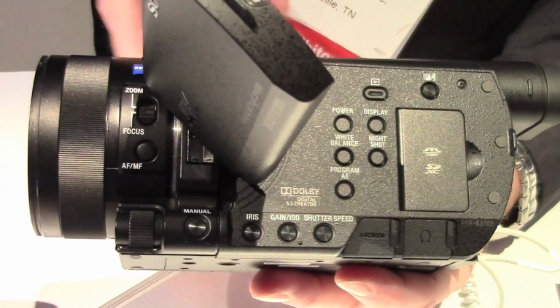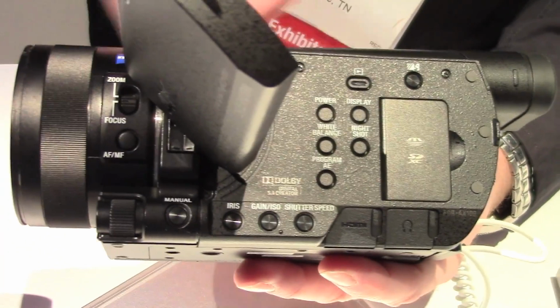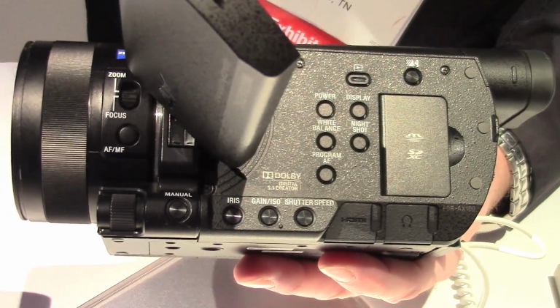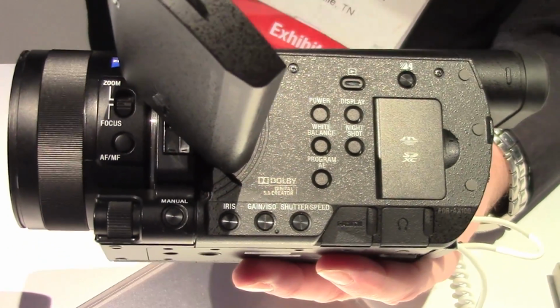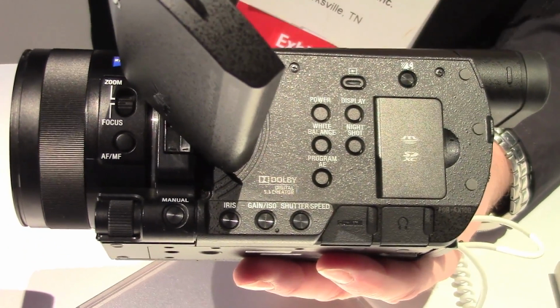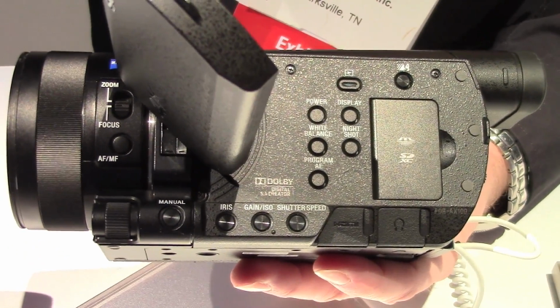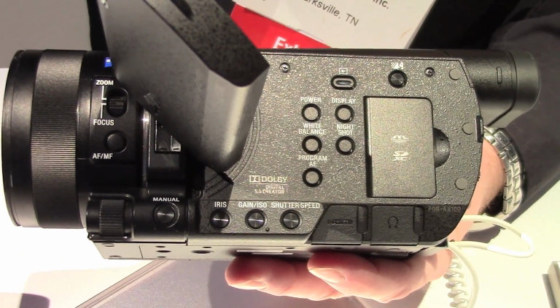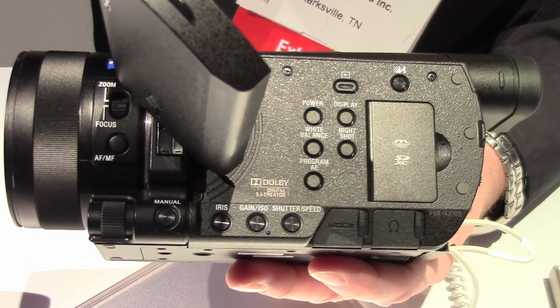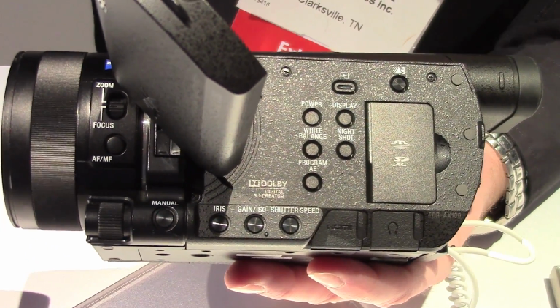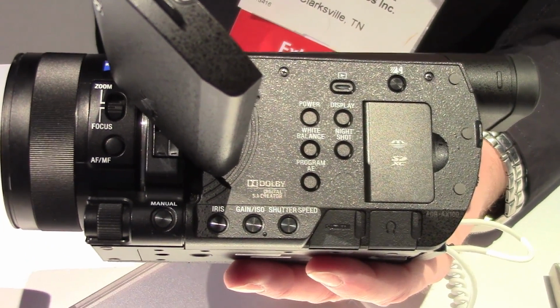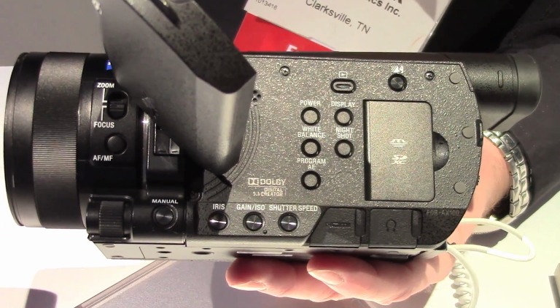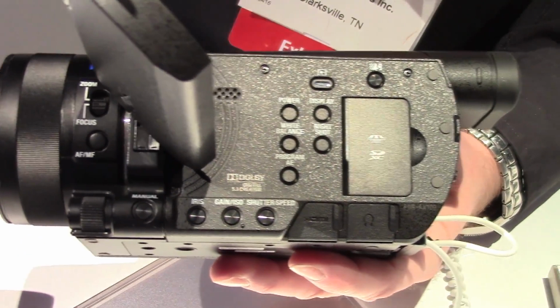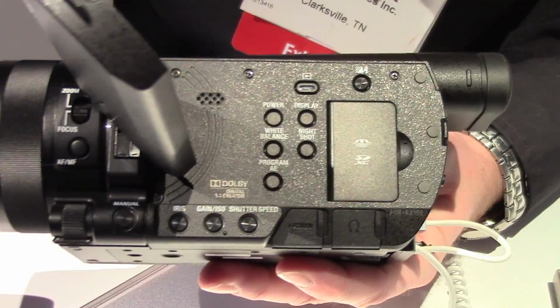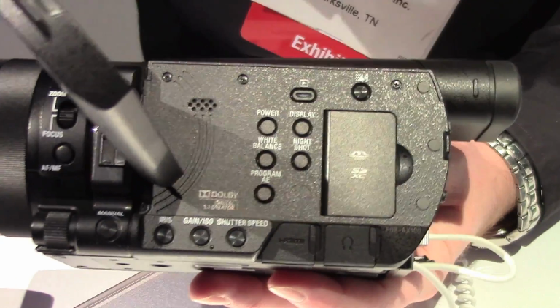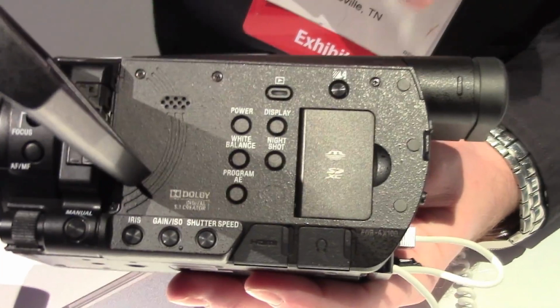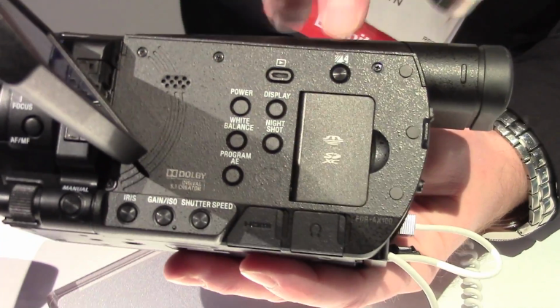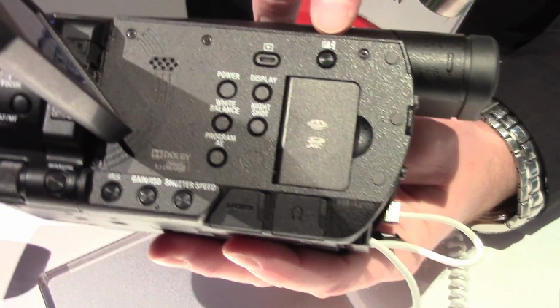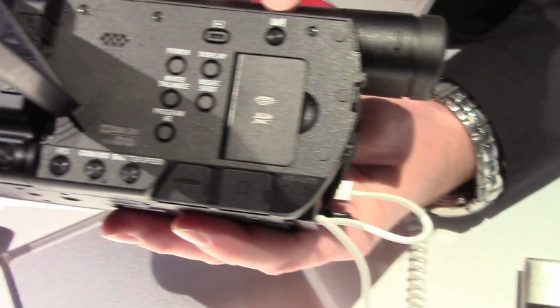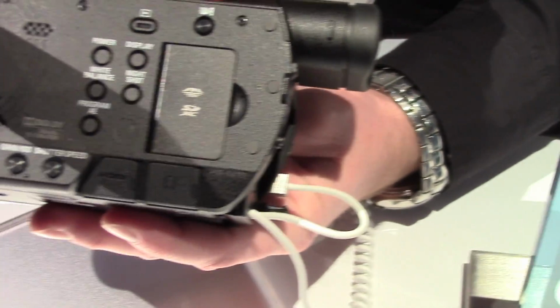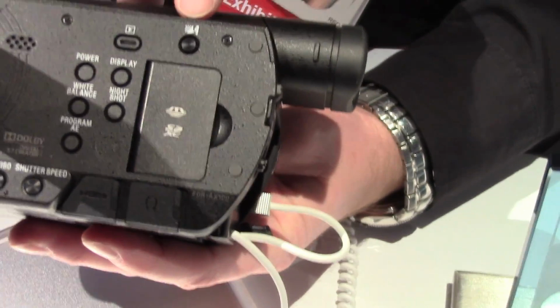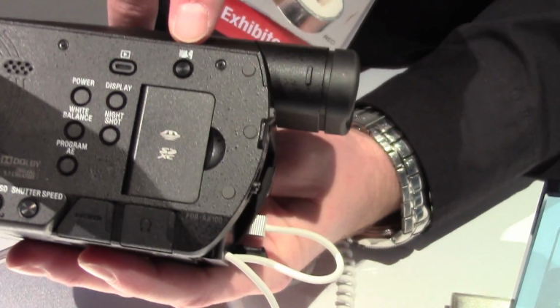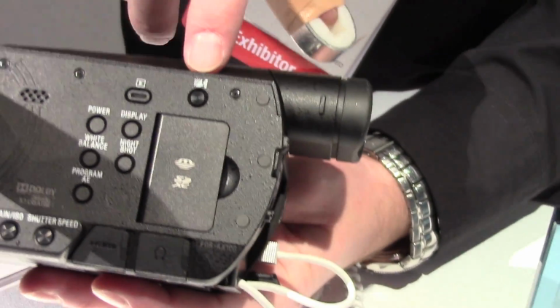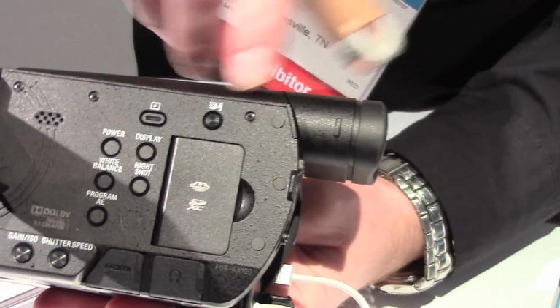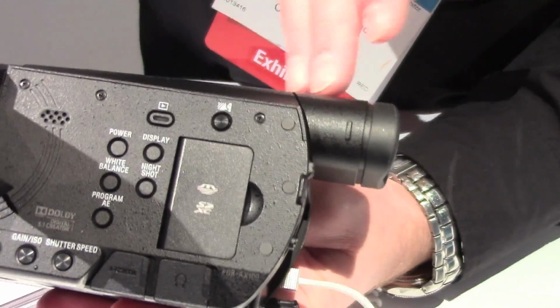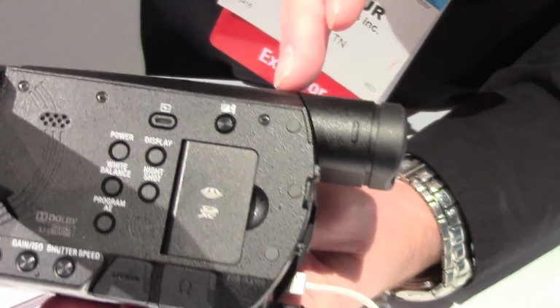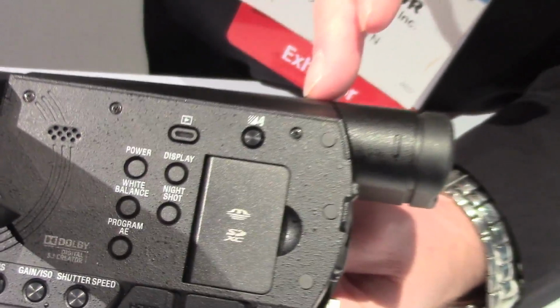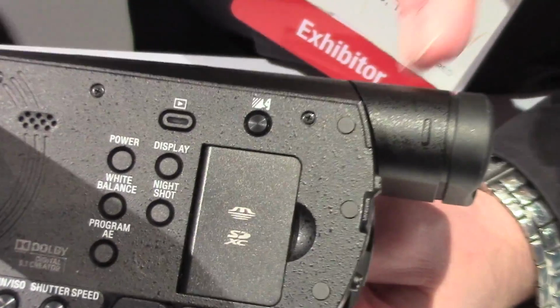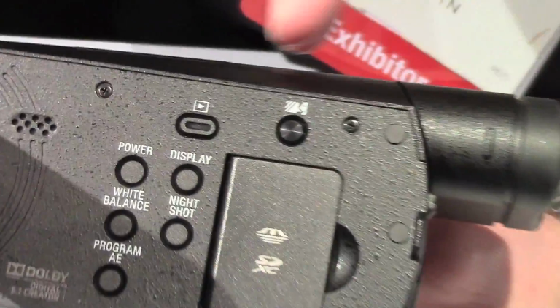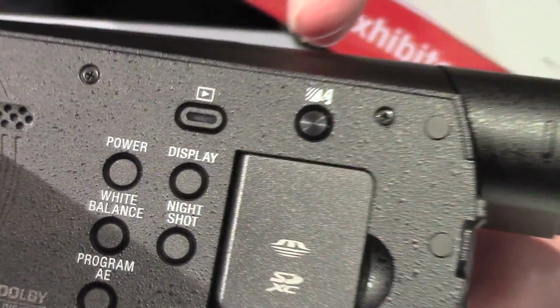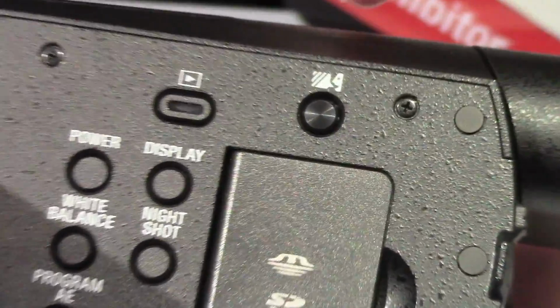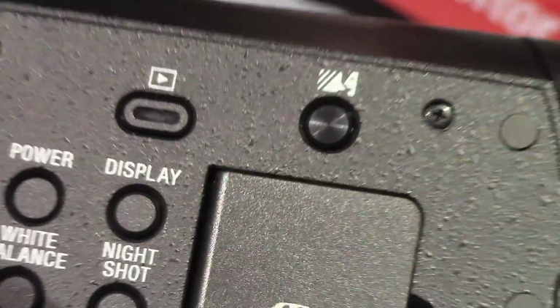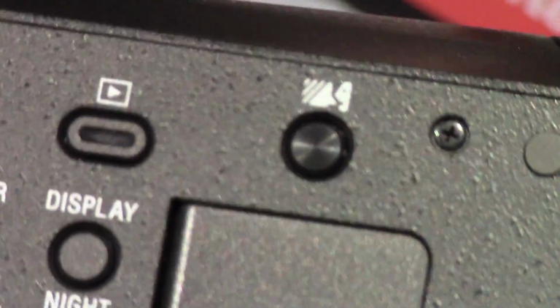You have a focus magnifier for your viewfinder. Unique features like My Voice Cancel, which is actually going to cancel voices from behind the camera during recording.